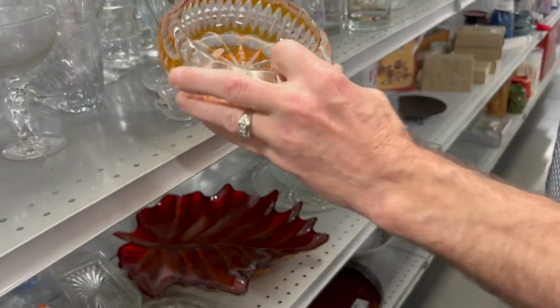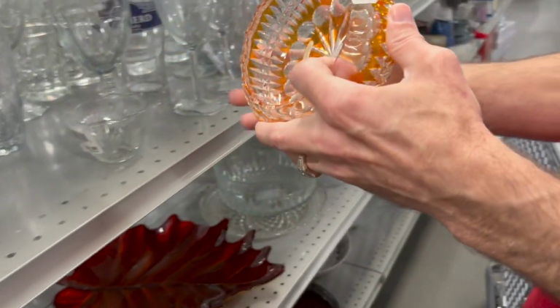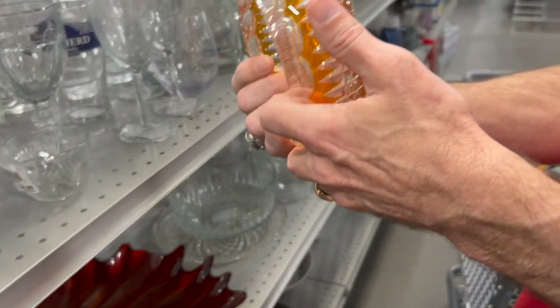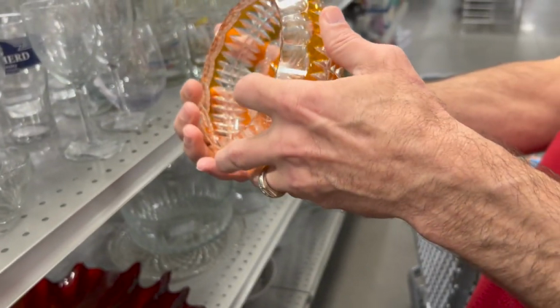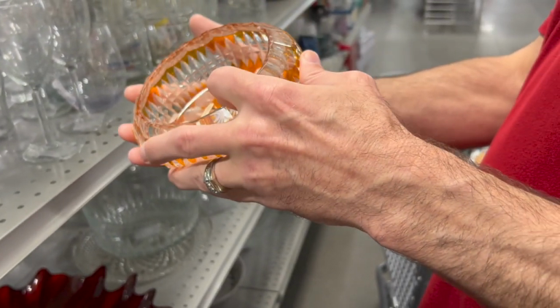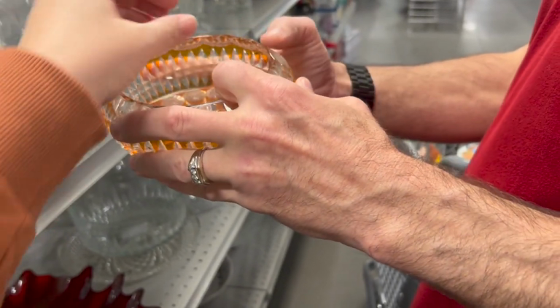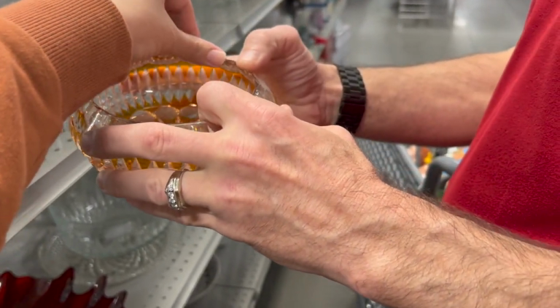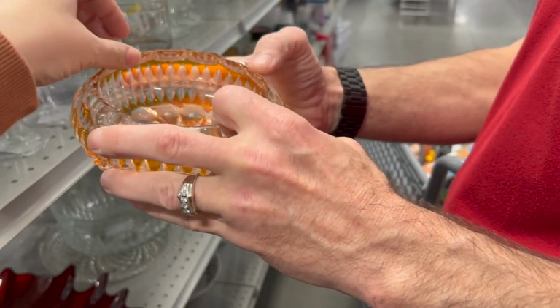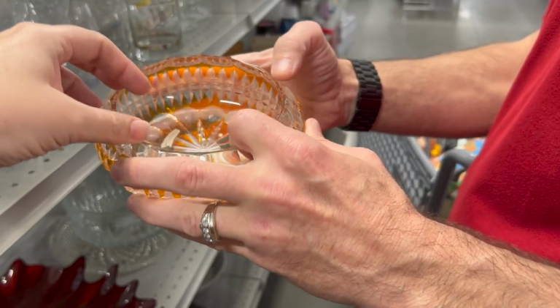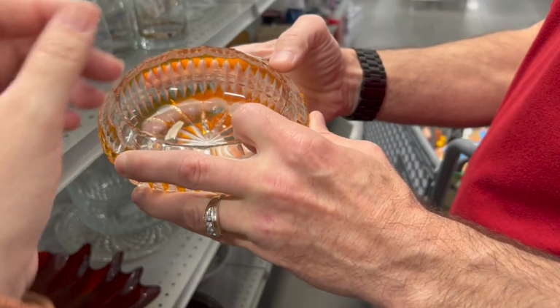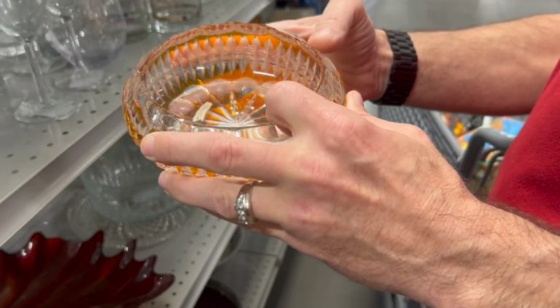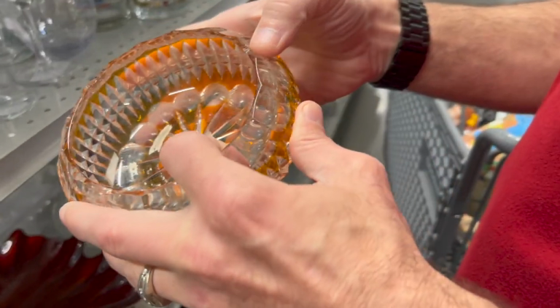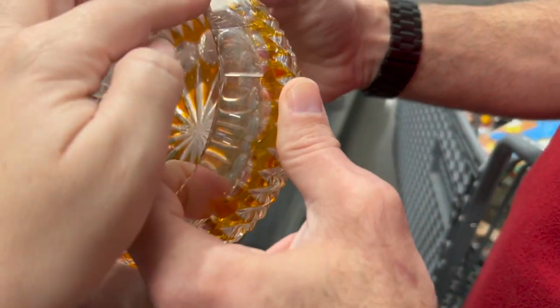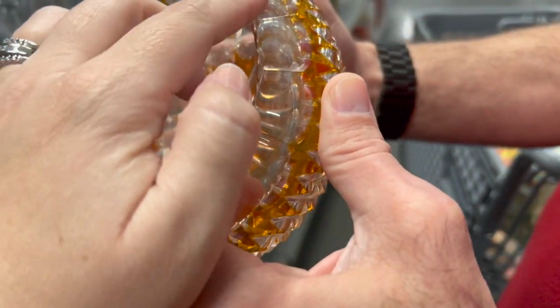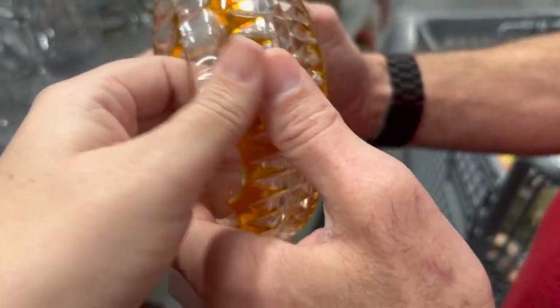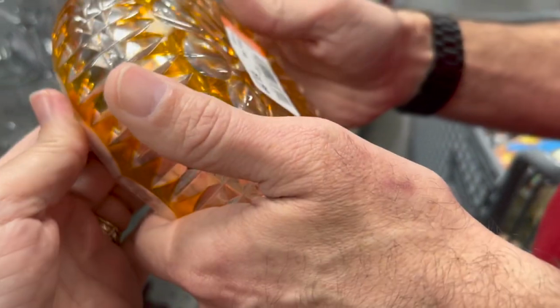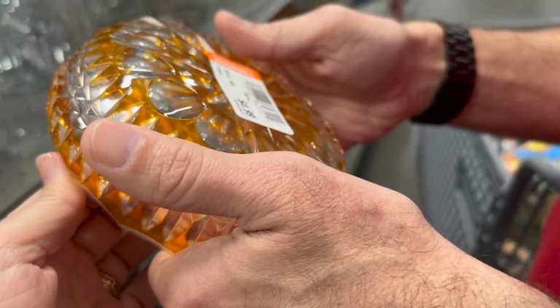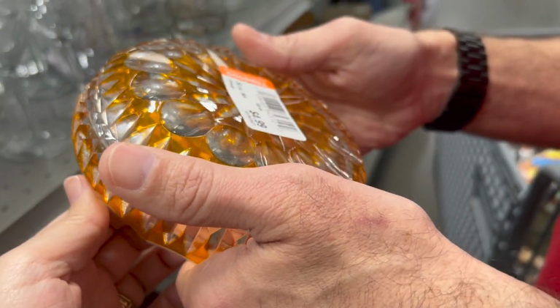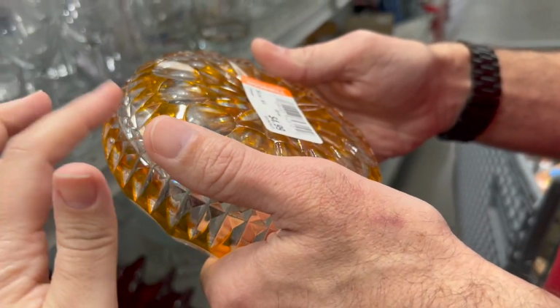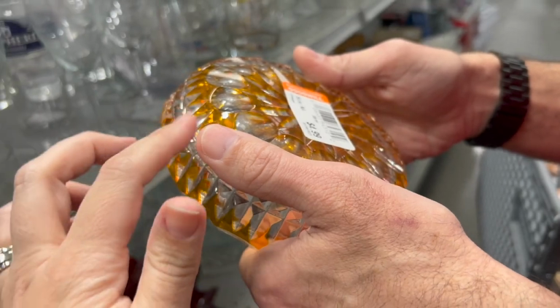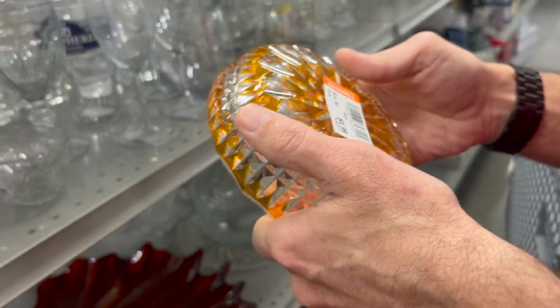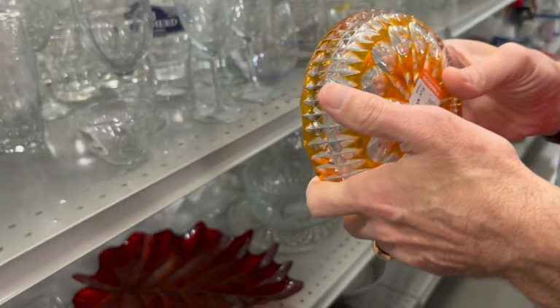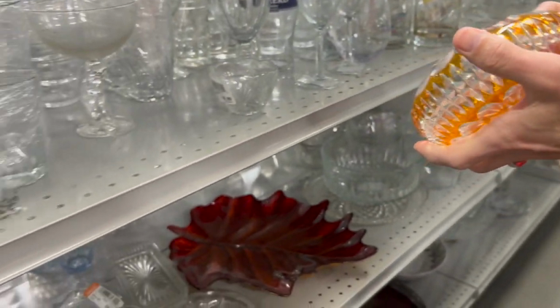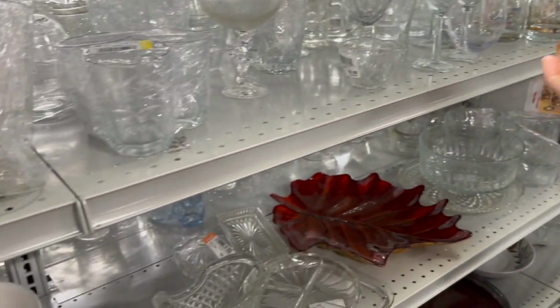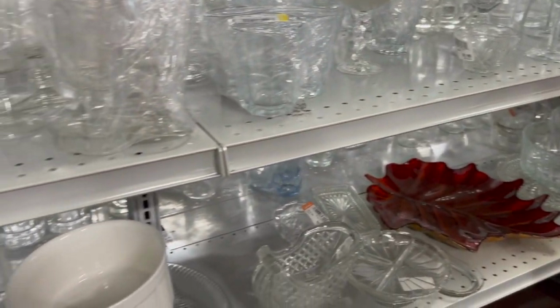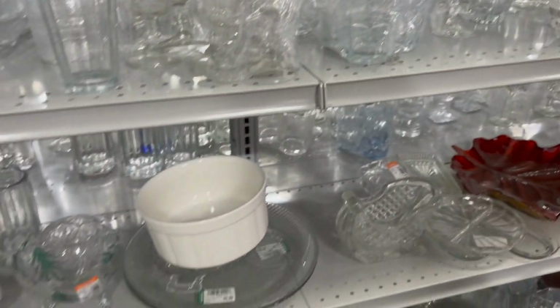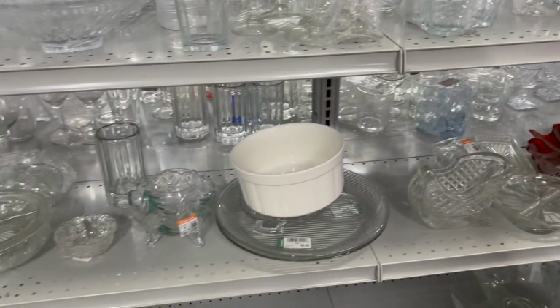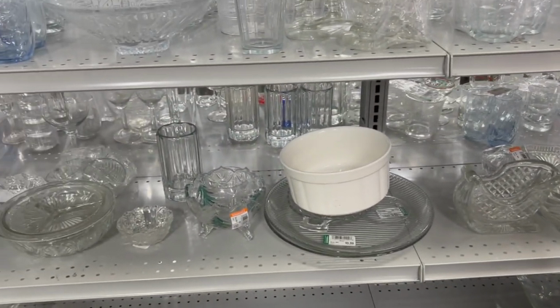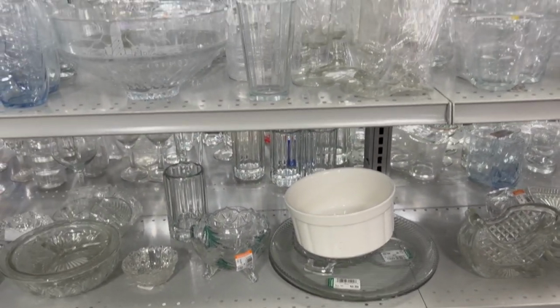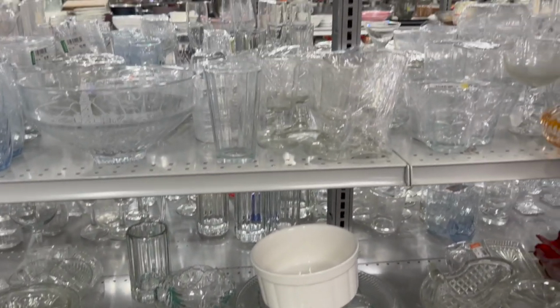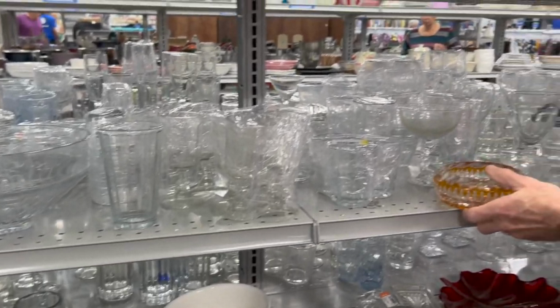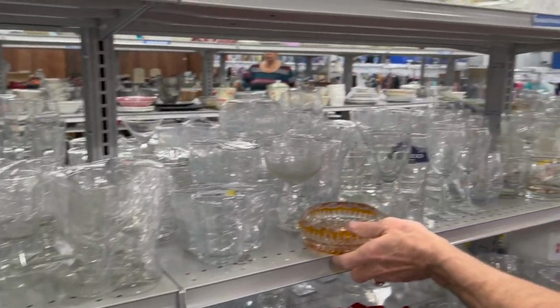That's beautiful — how'd you miss that? That looks like some cut-to-clear Bohemian glass. Is that a chip? Yeah, of course. That's really nice — I bet you that orange would glow. What a shame.